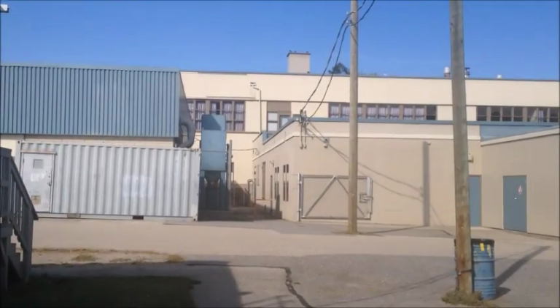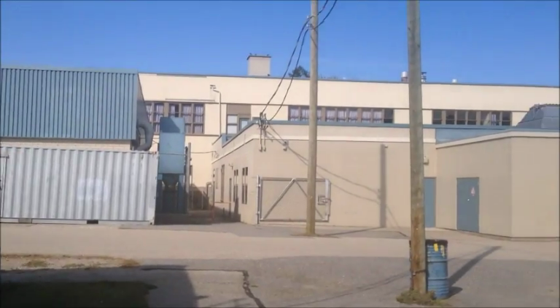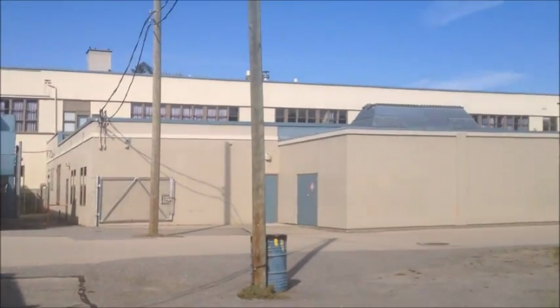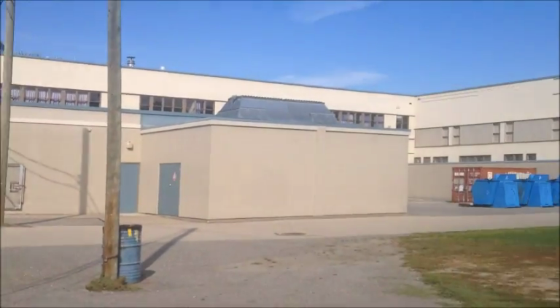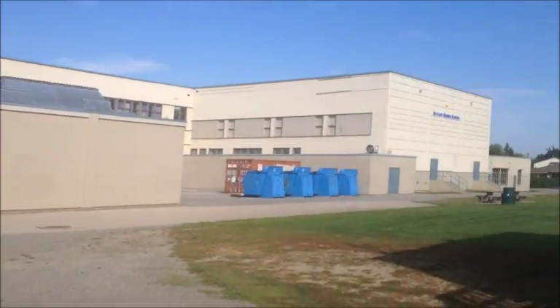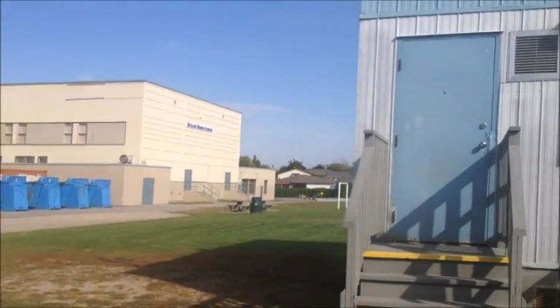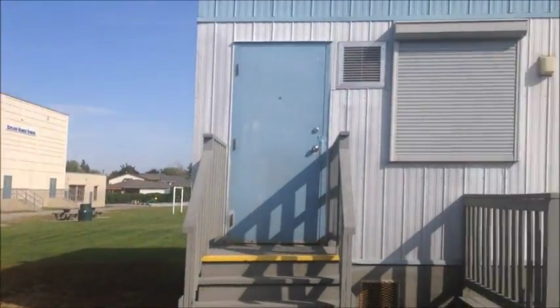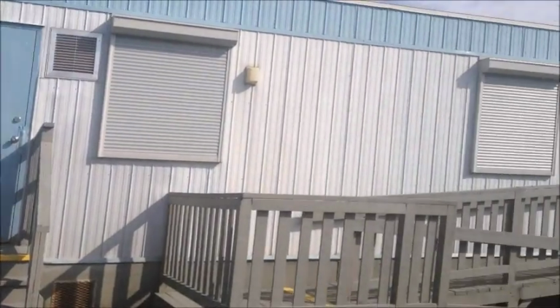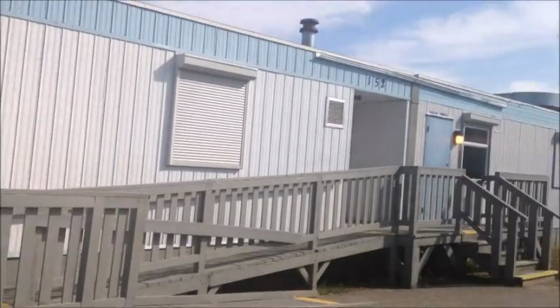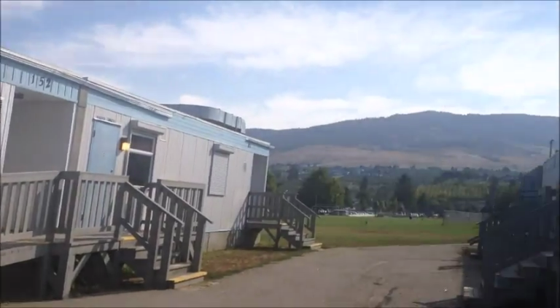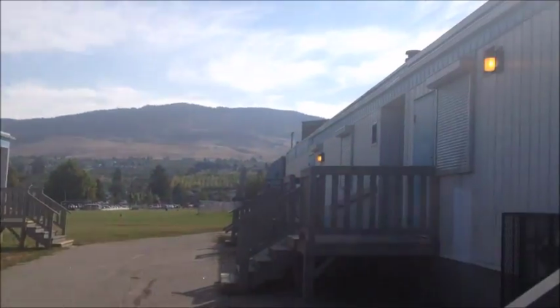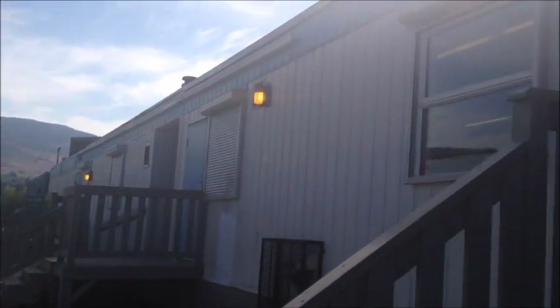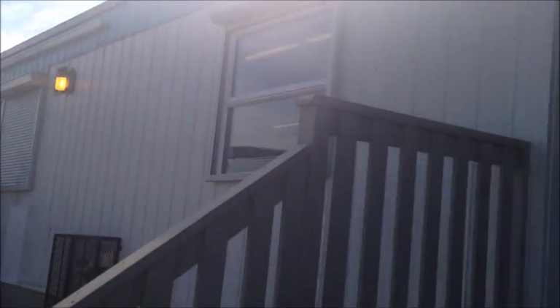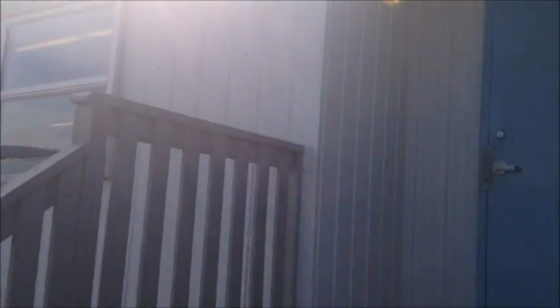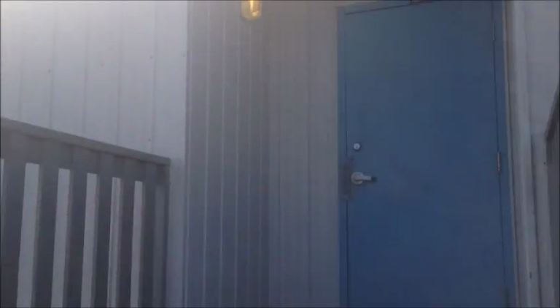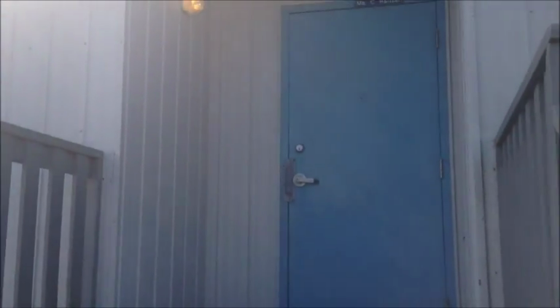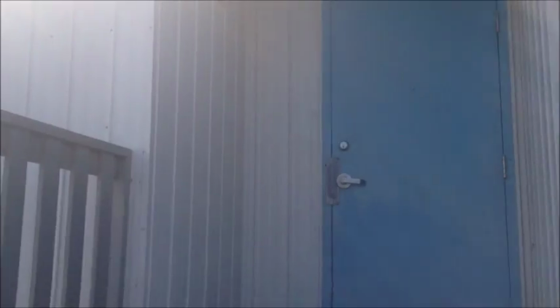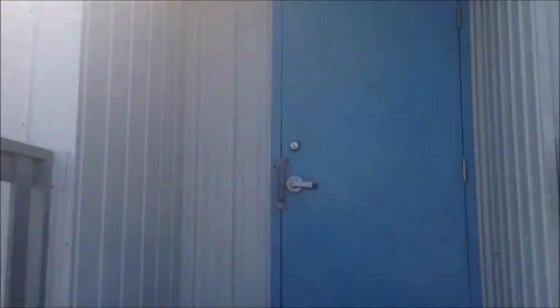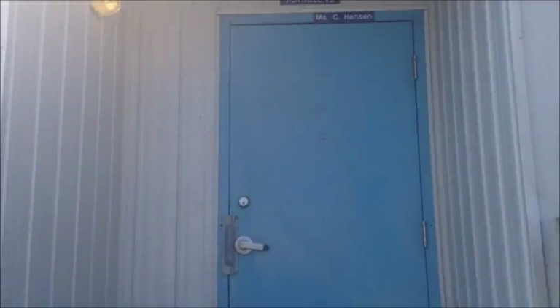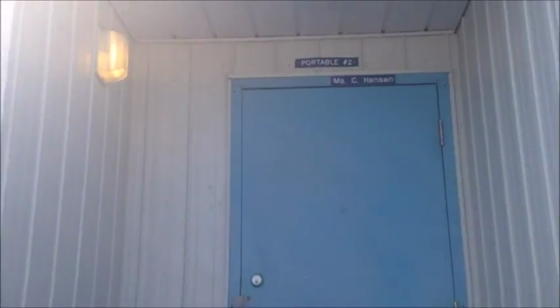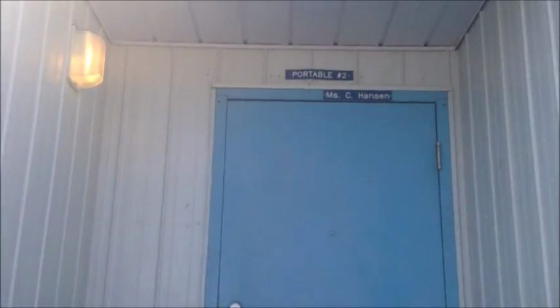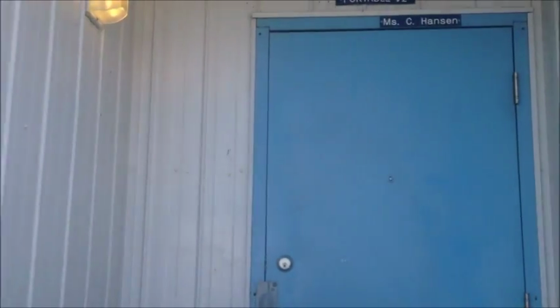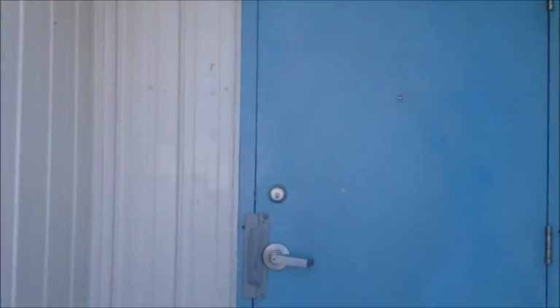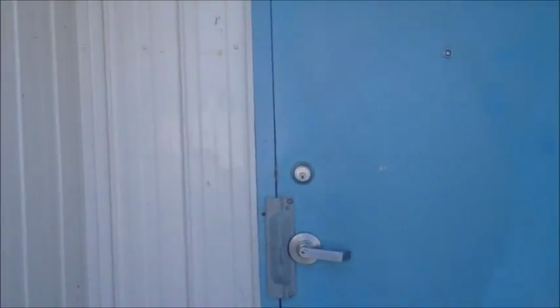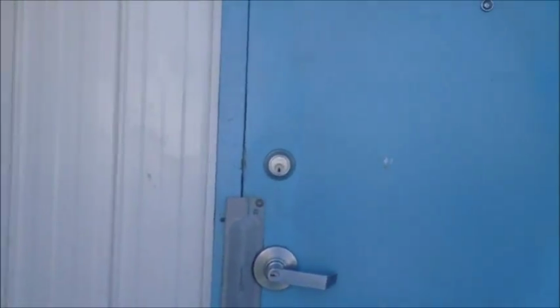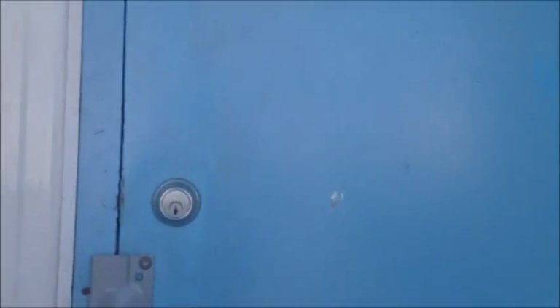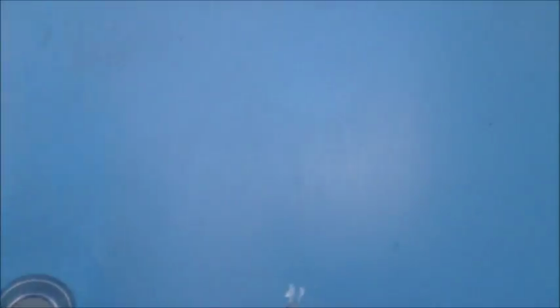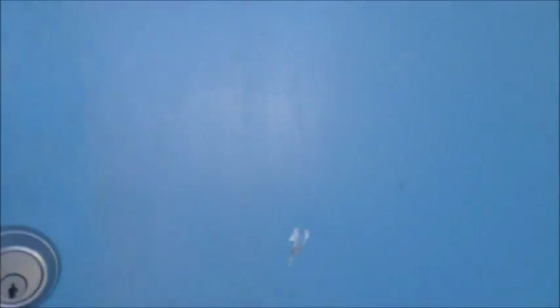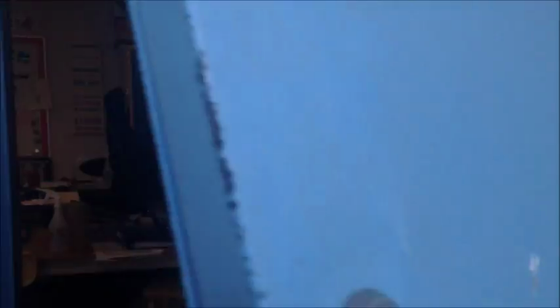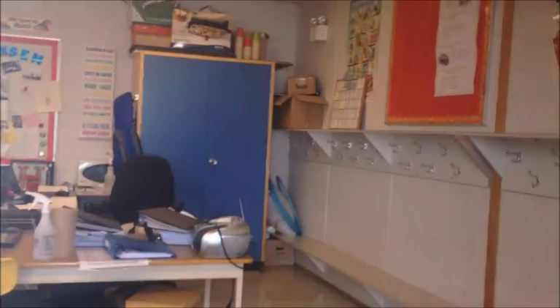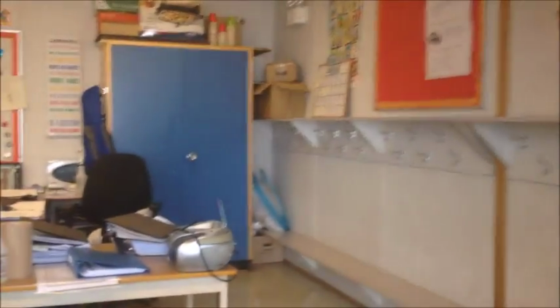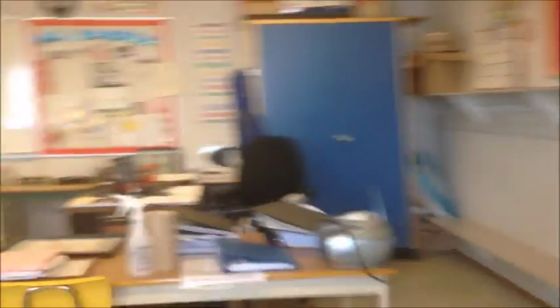Welcome to Rutland Middle School. This is where I live, out in what we call portable land, and here is my classroom. Getting excited for the new year, just trying to put everything back together.